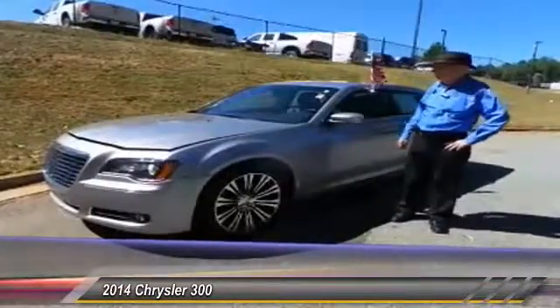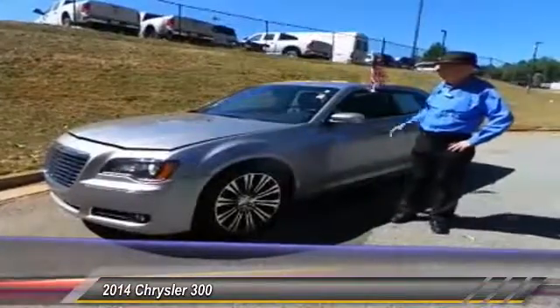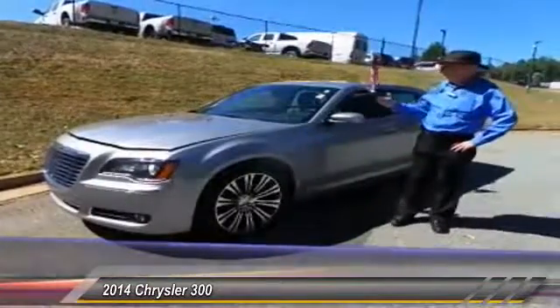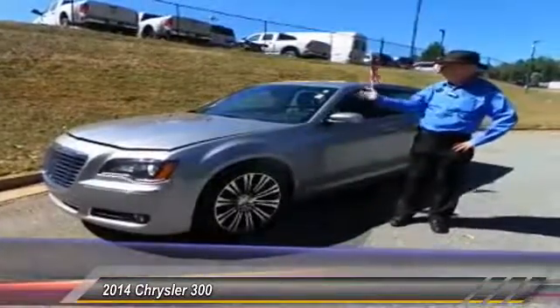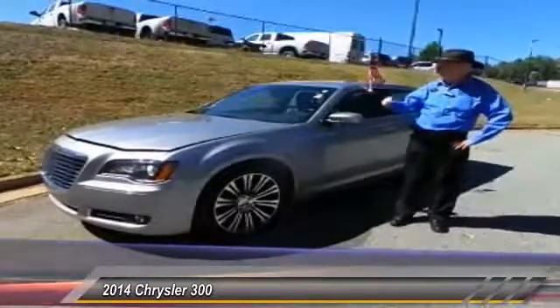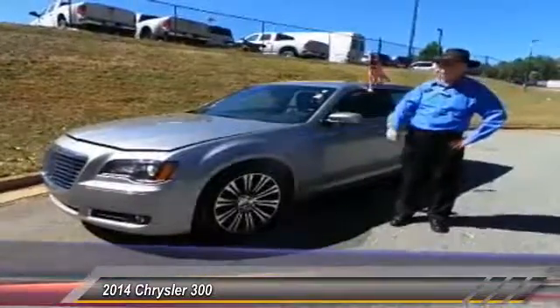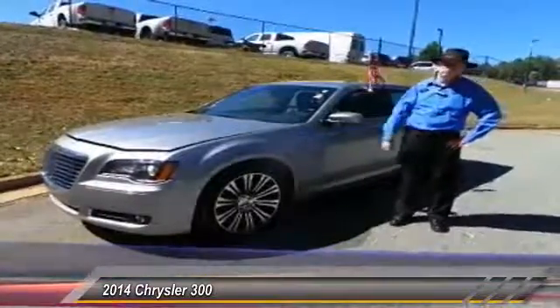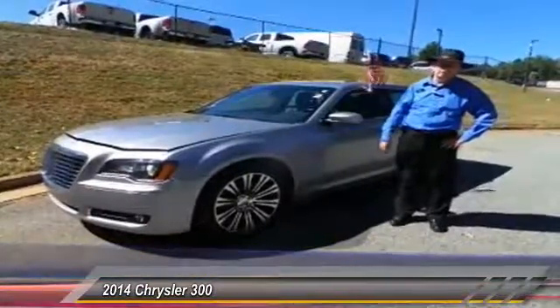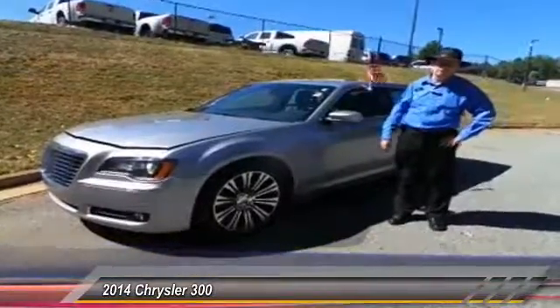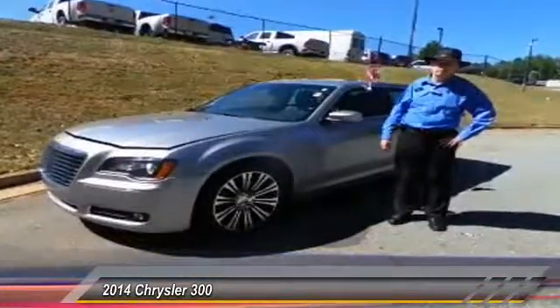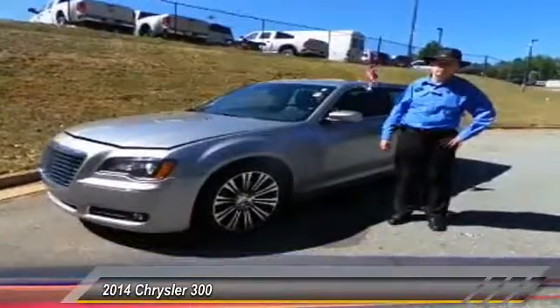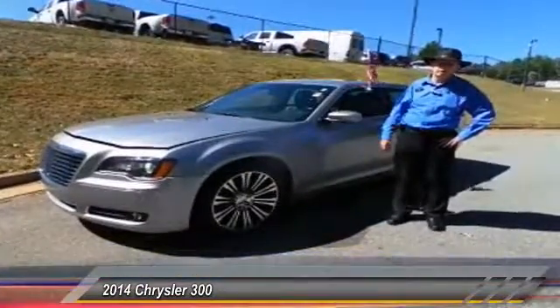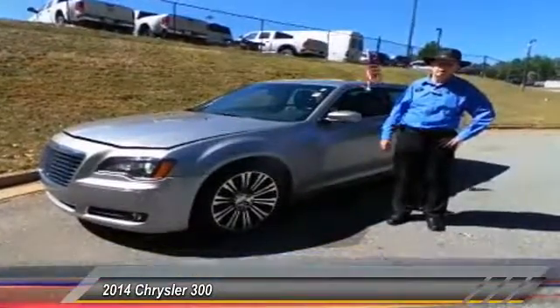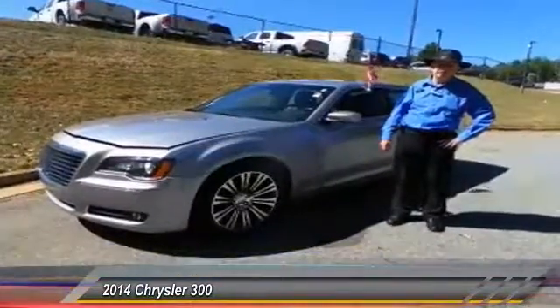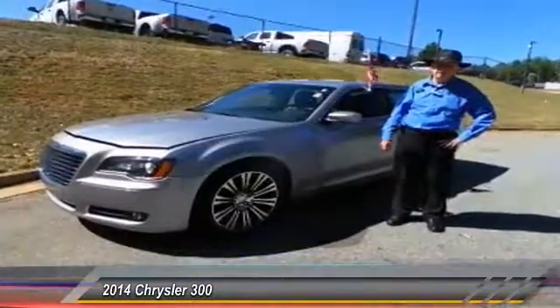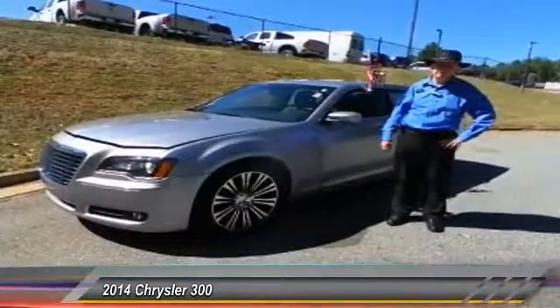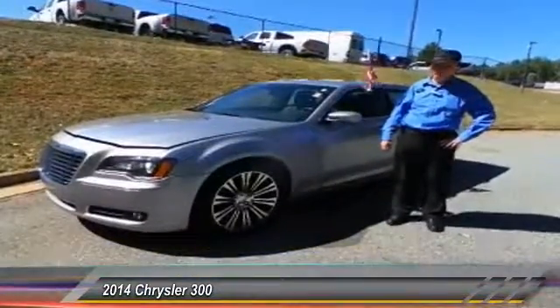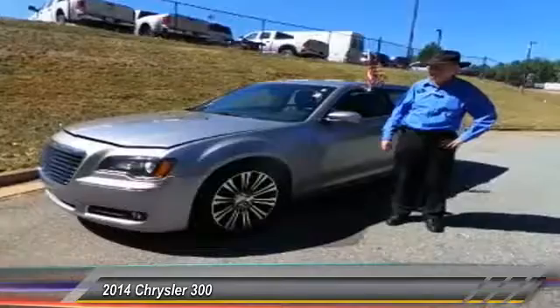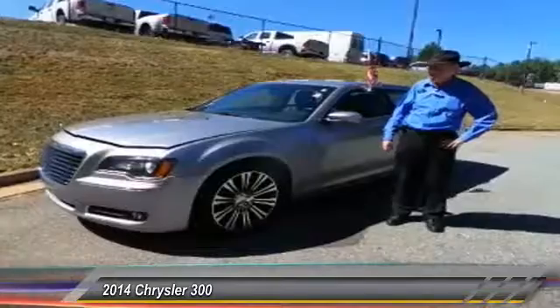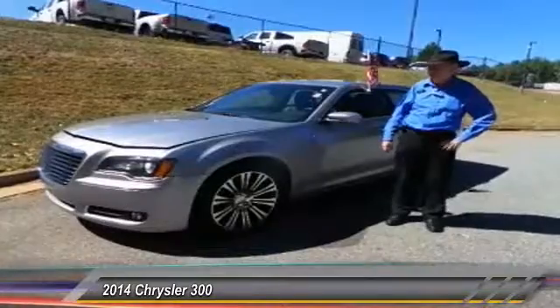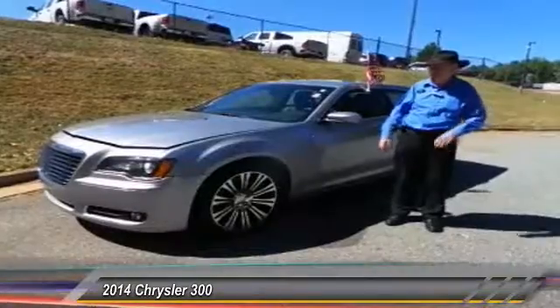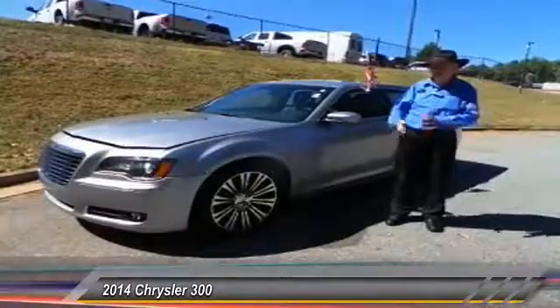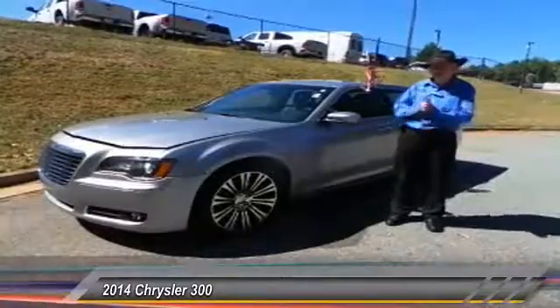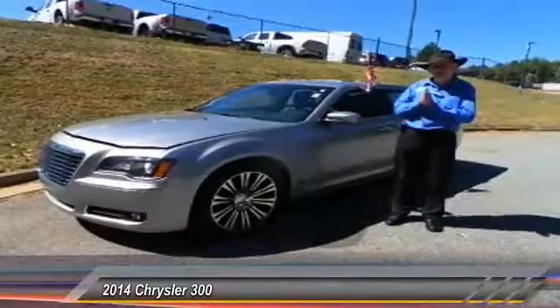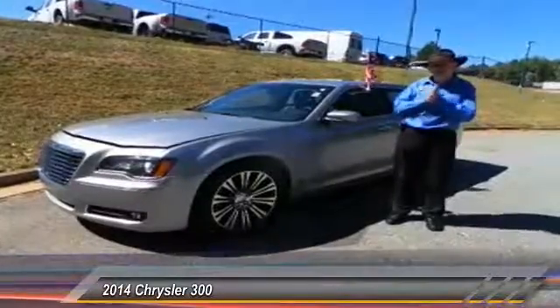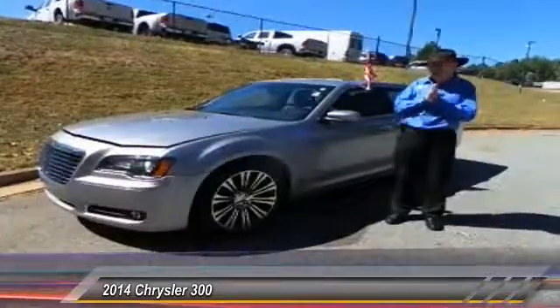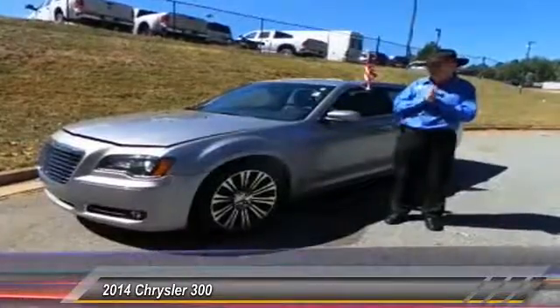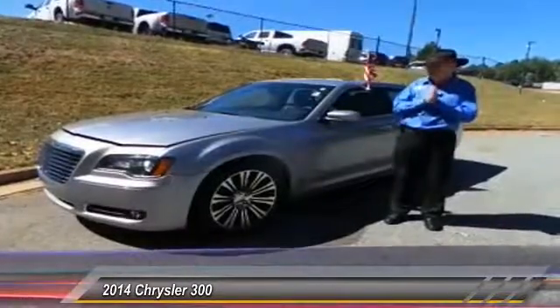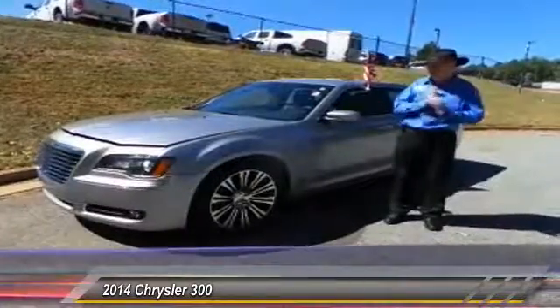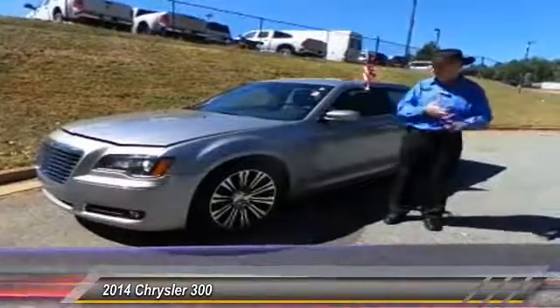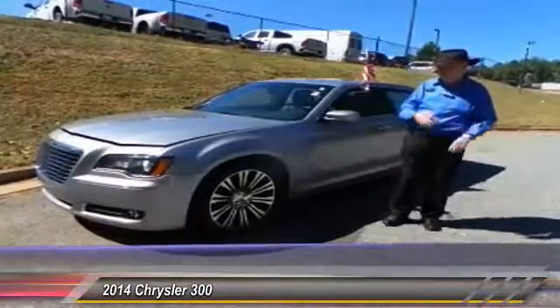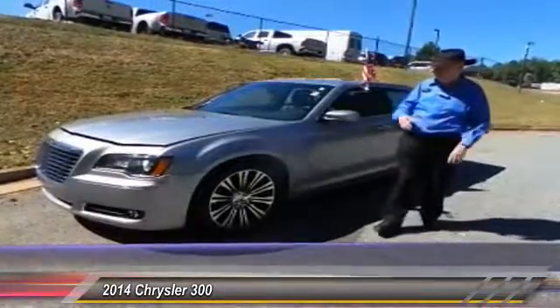This is a 2014 Chrysler 300S, which is a very, very nice model. It's got some great features.